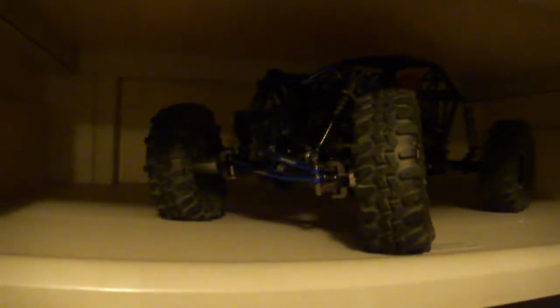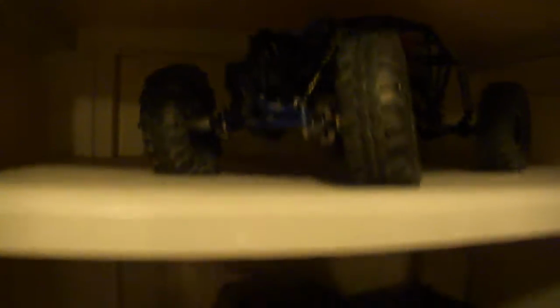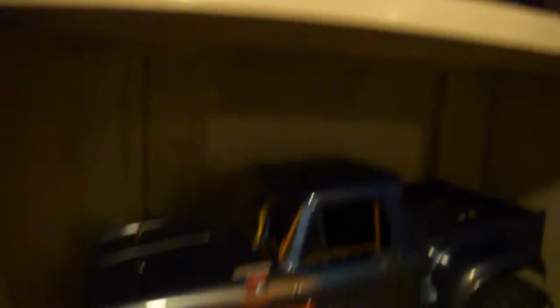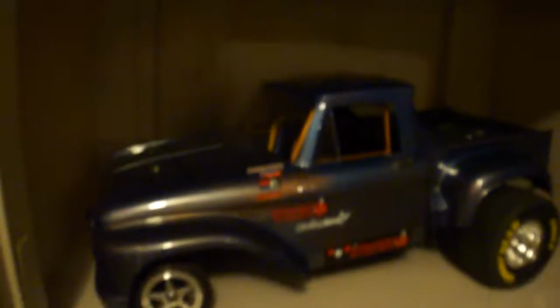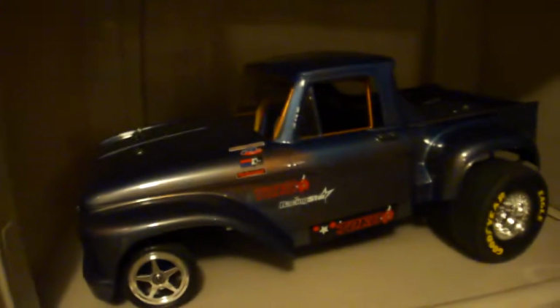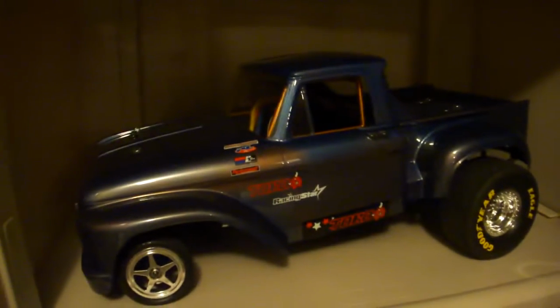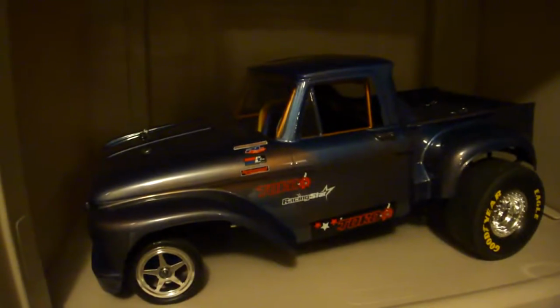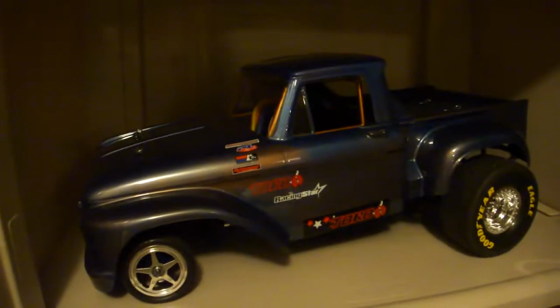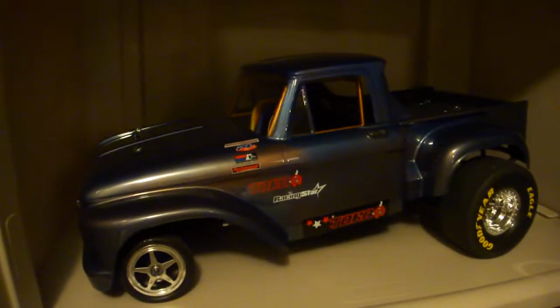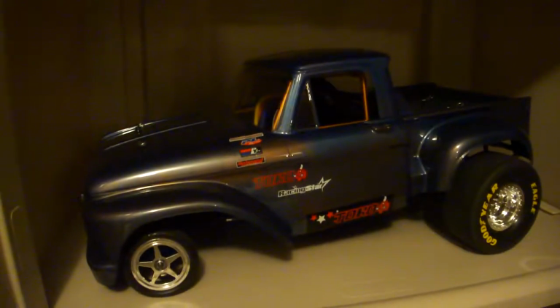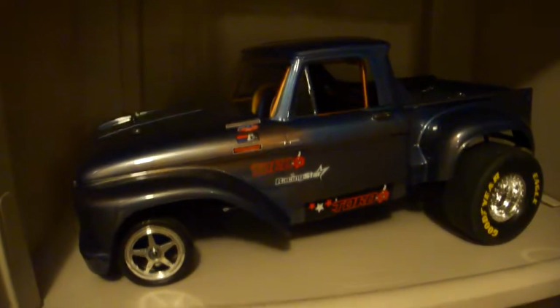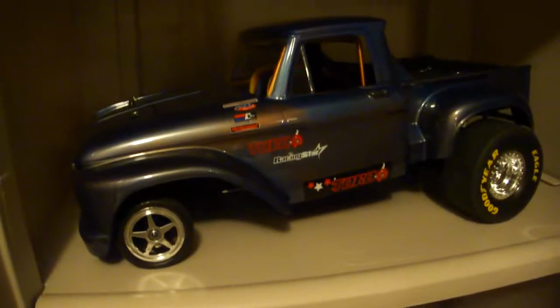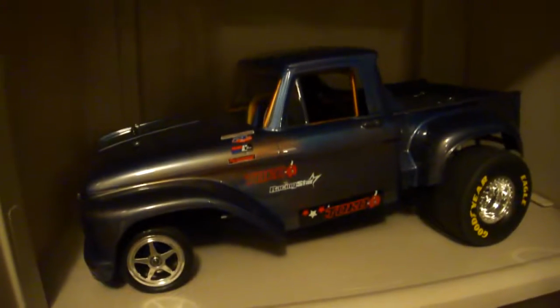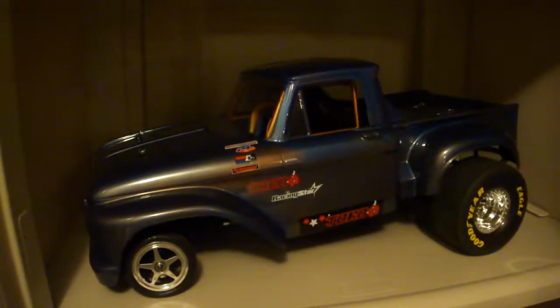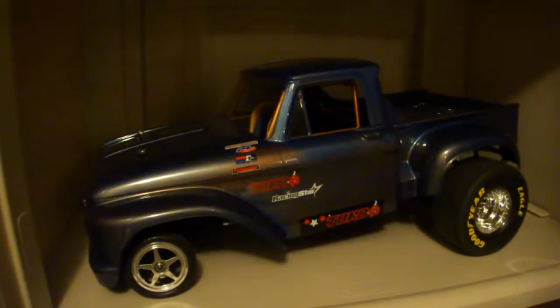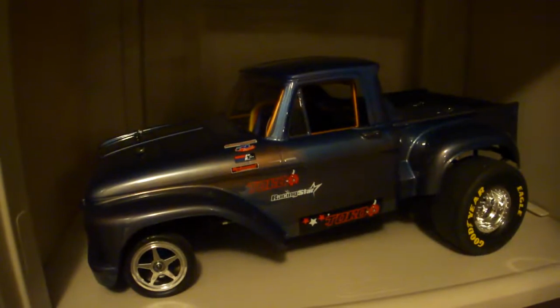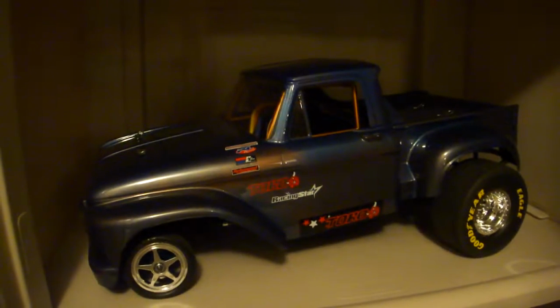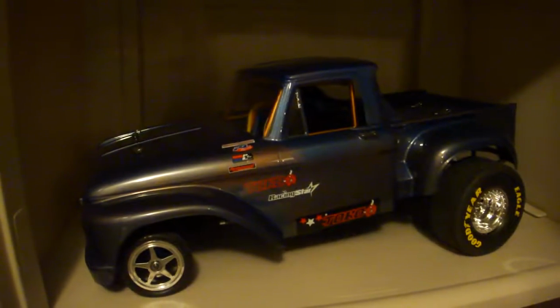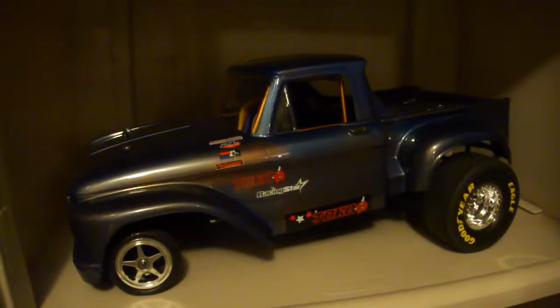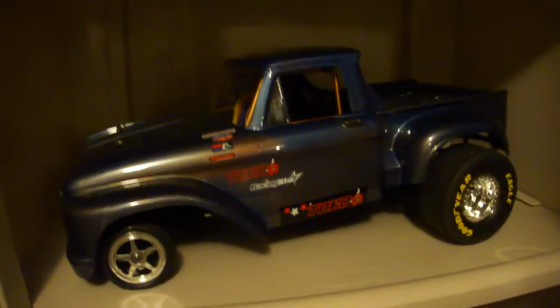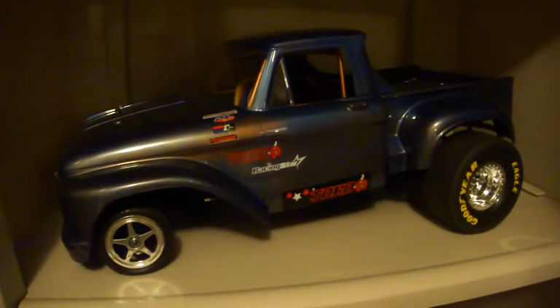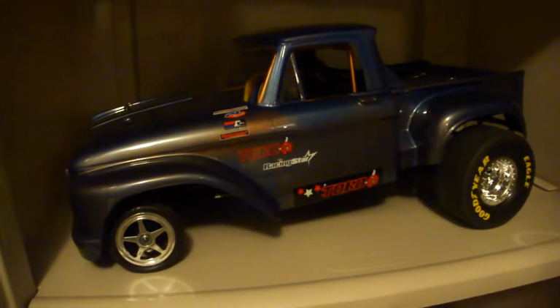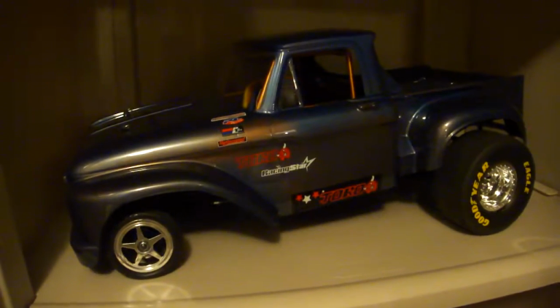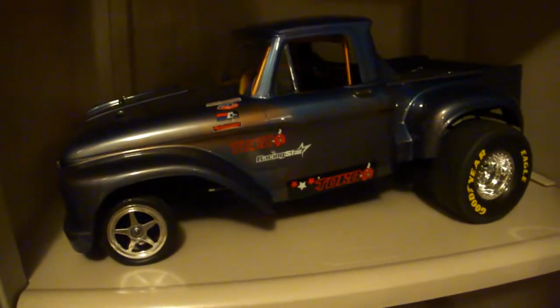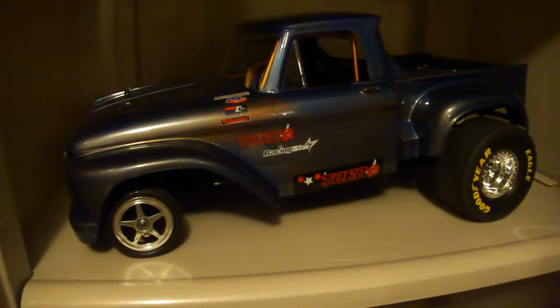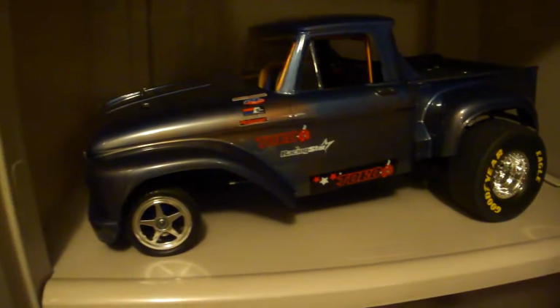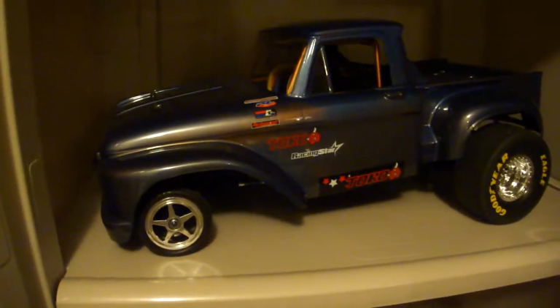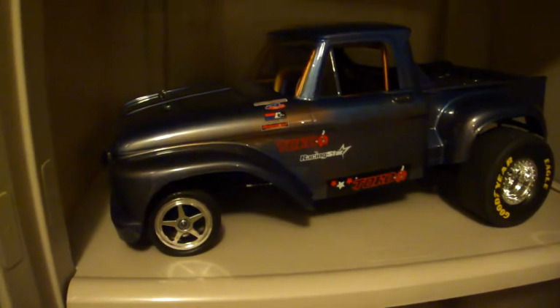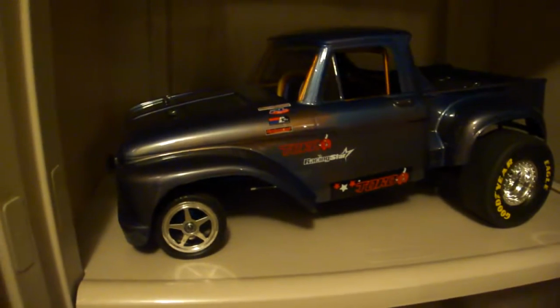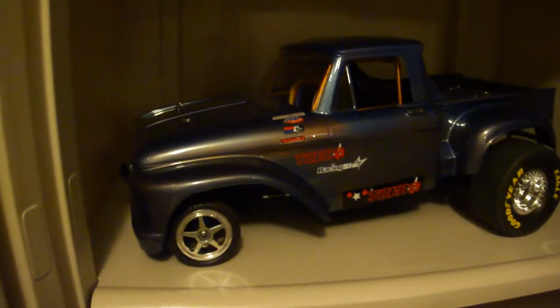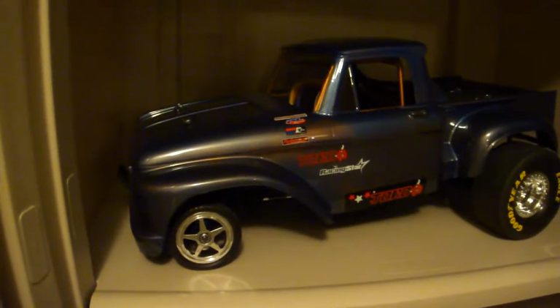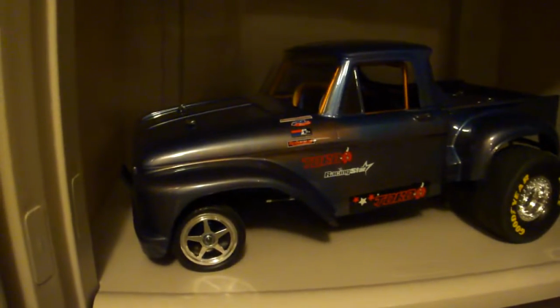Stay tuned for this CC01 build. I'll make another video when I'm halfway, then another when it's finished. We'll see how it comes out. Thanks for watching.